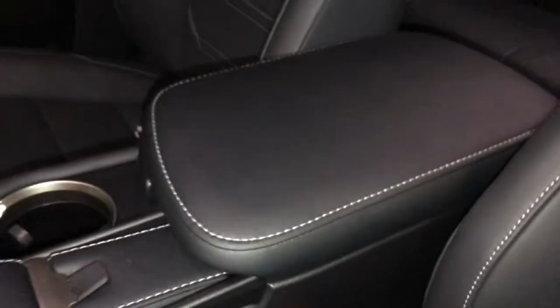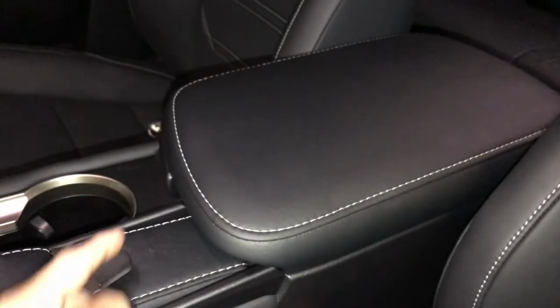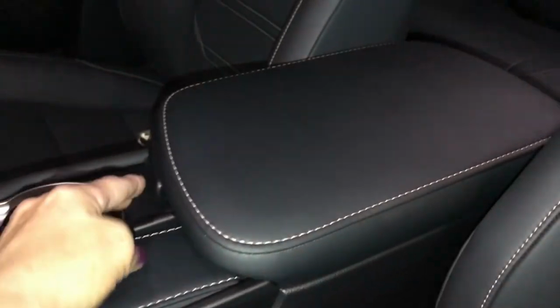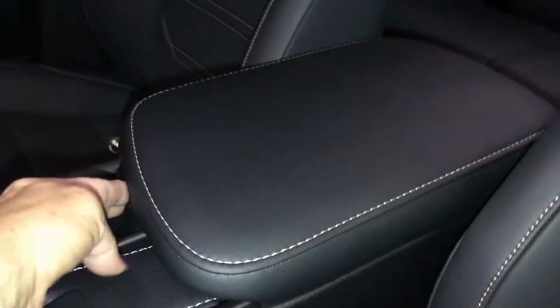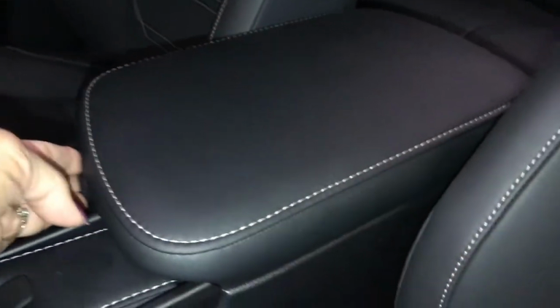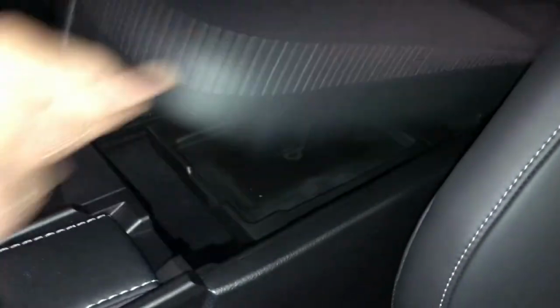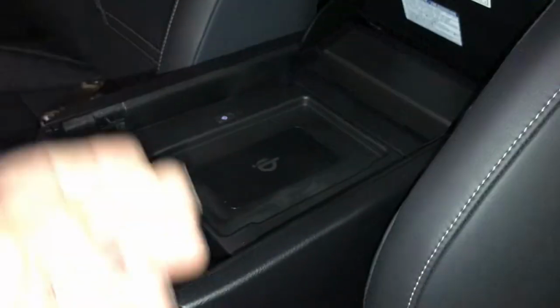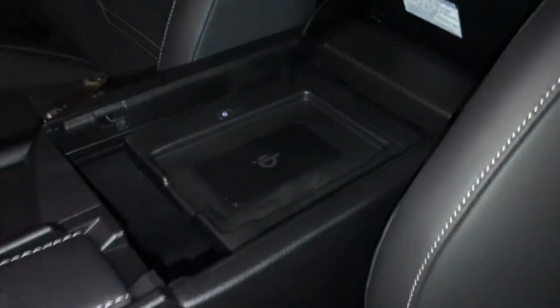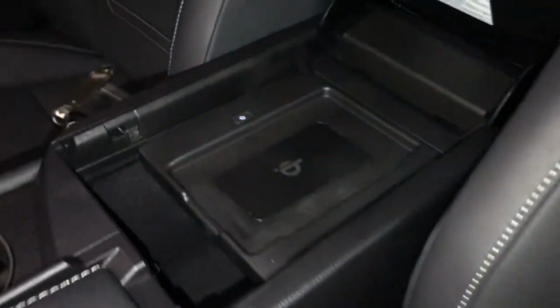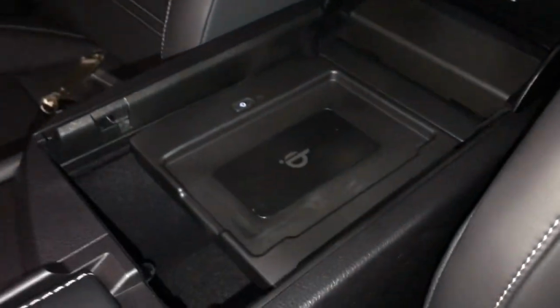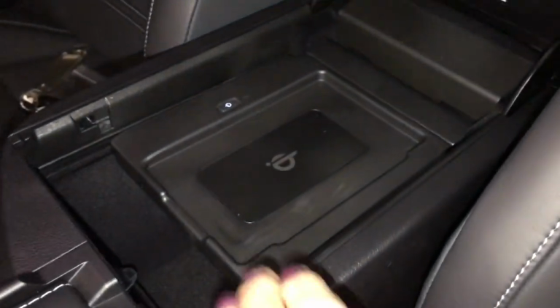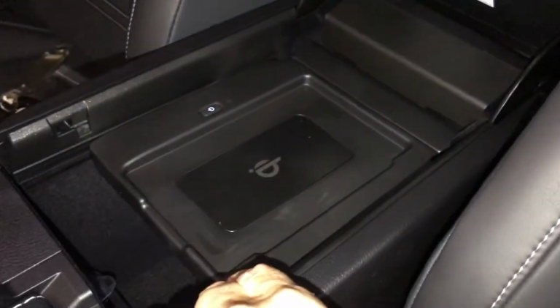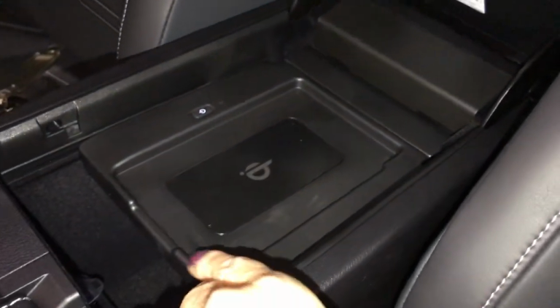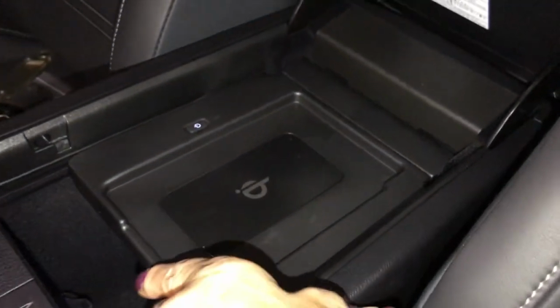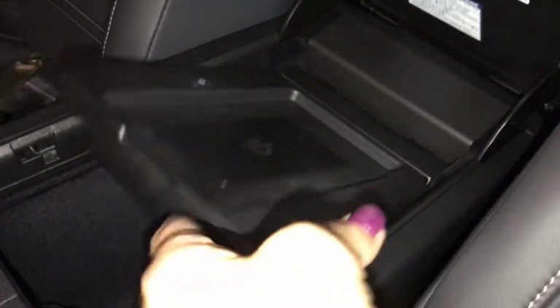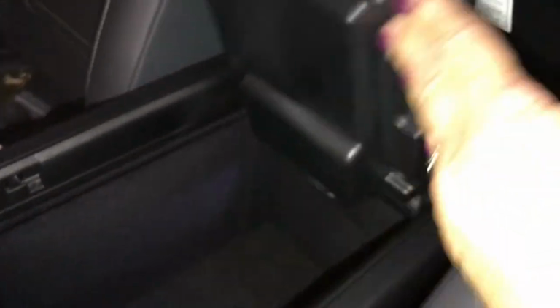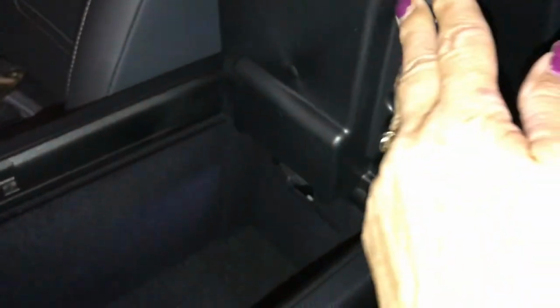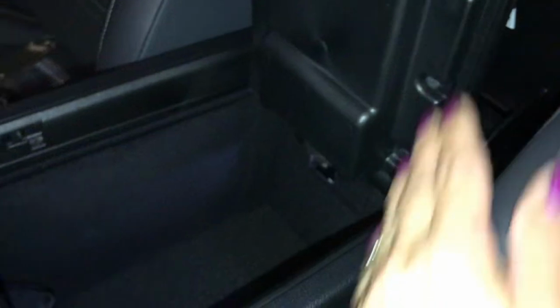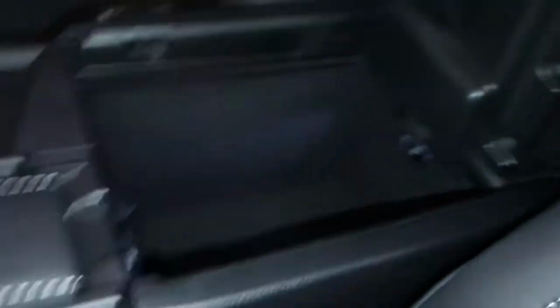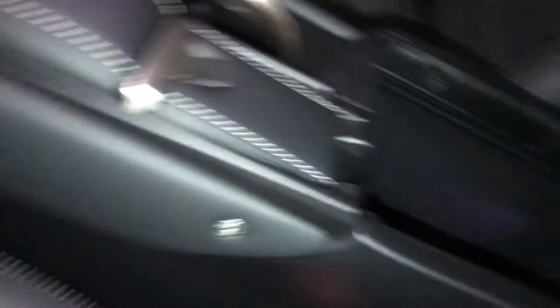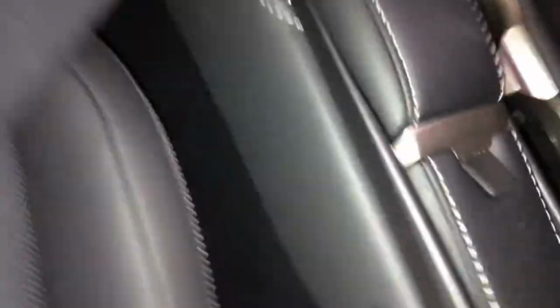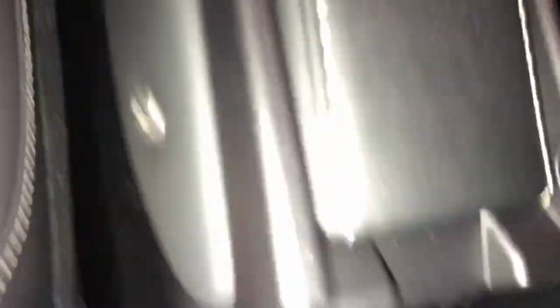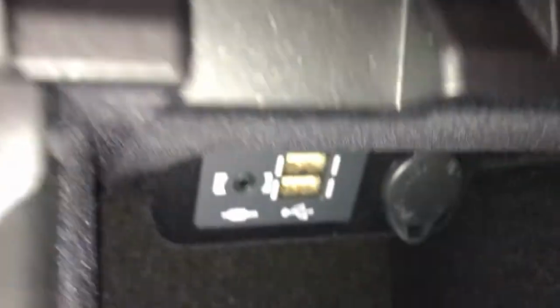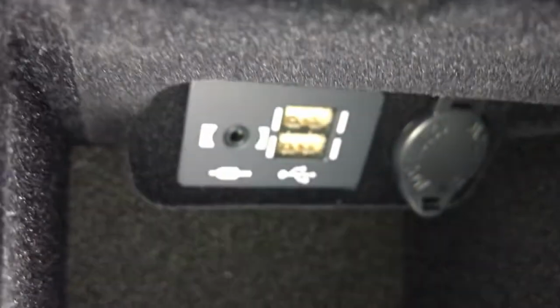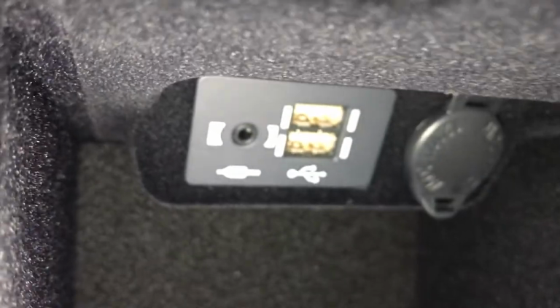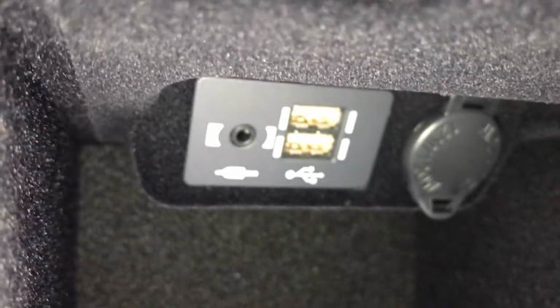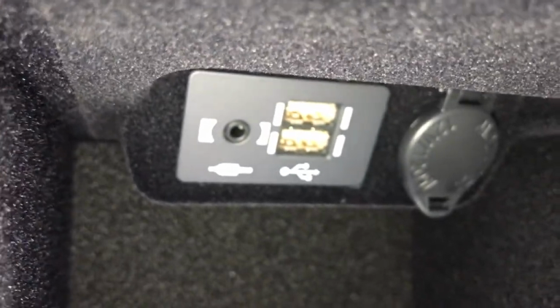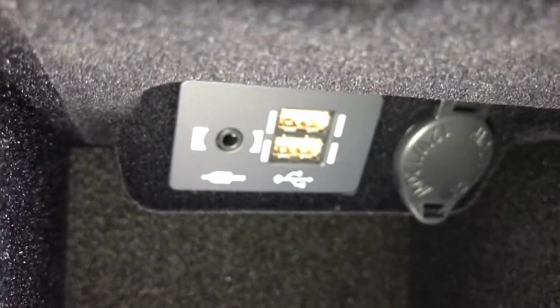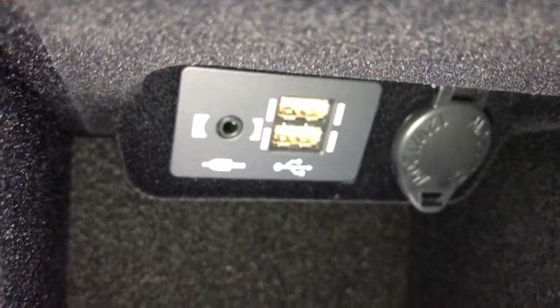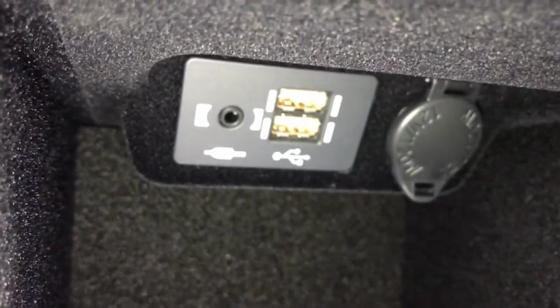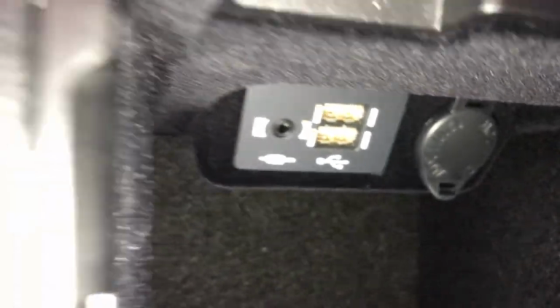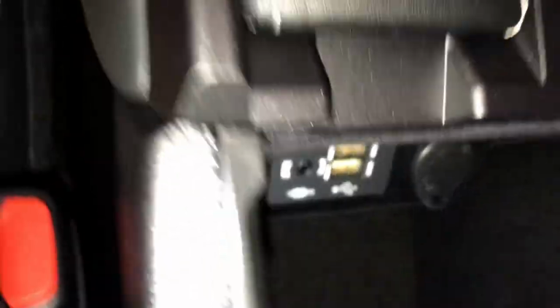Underneath your armrest you have your cell phone charger and storage underneath. Inside you're going to find two USB ports, one auxiliary, and a 12-volt power source.